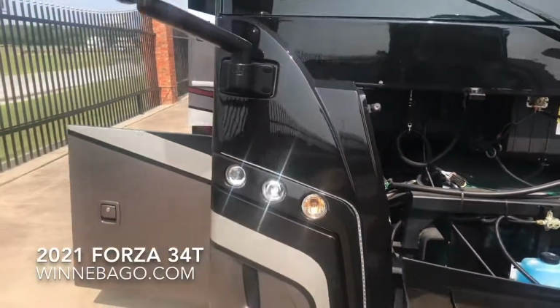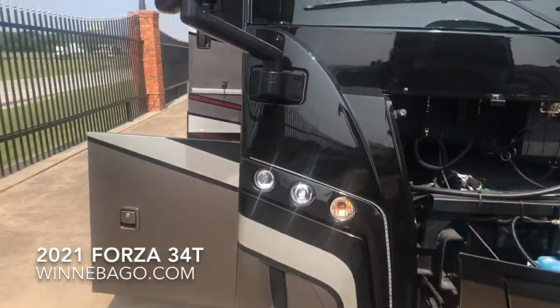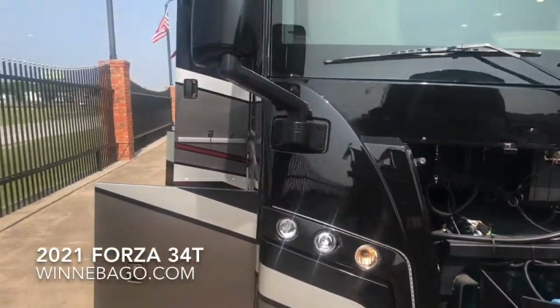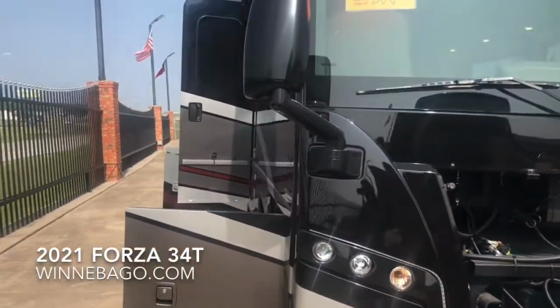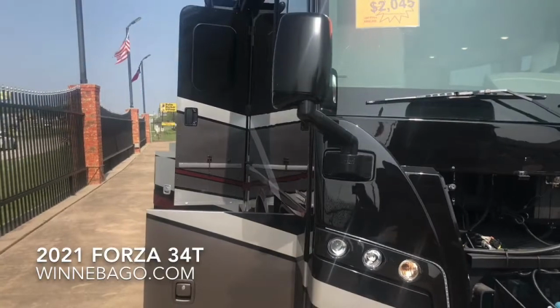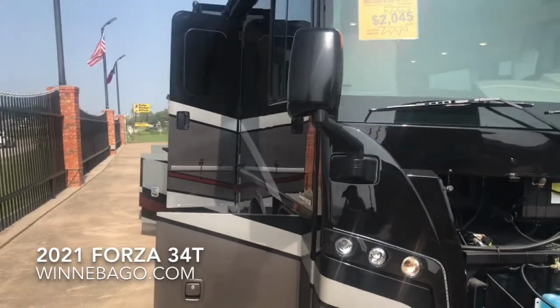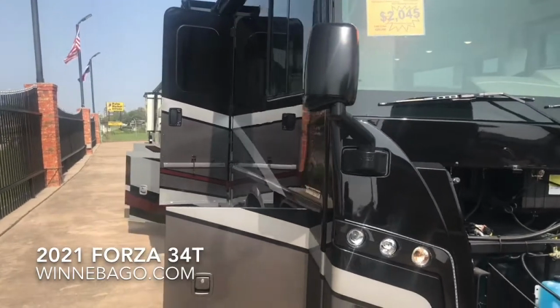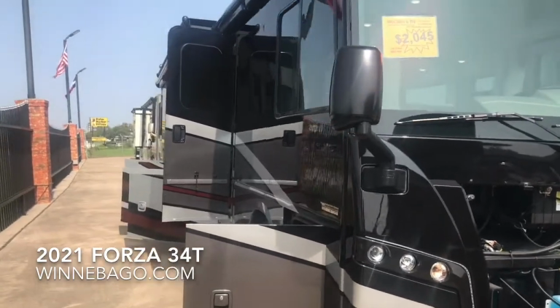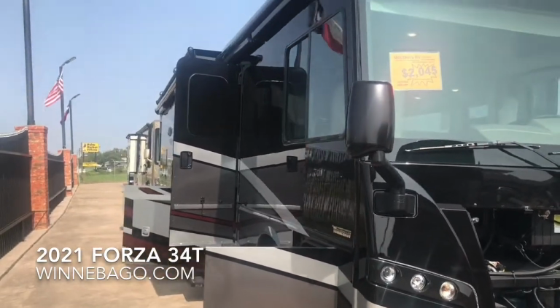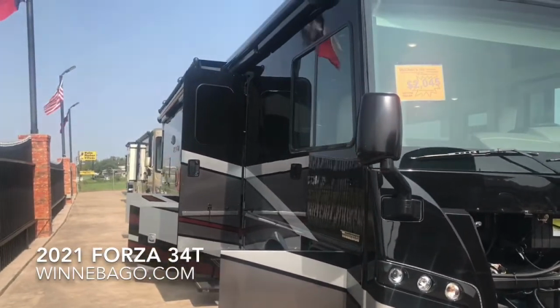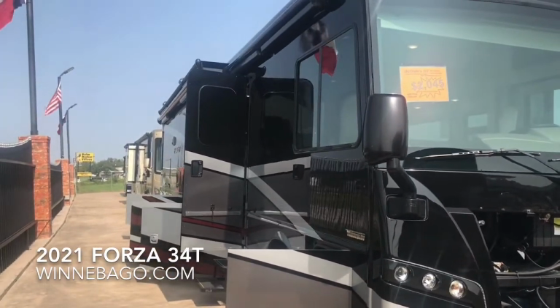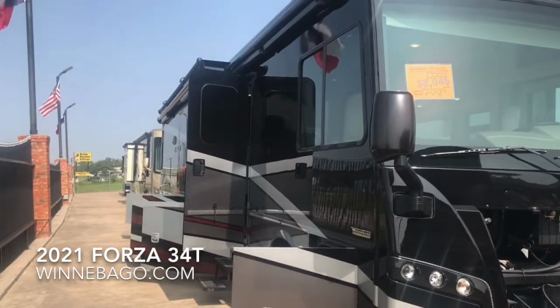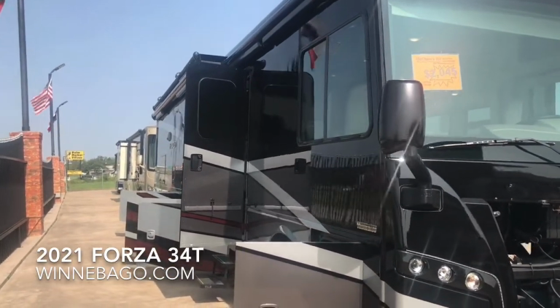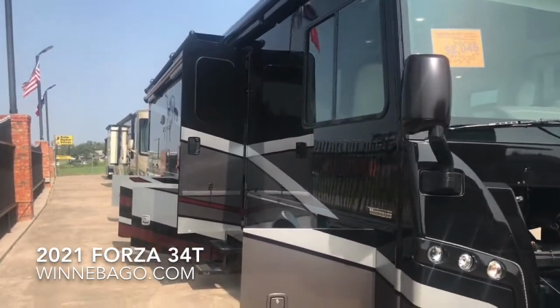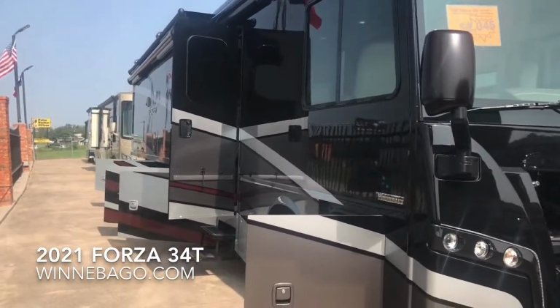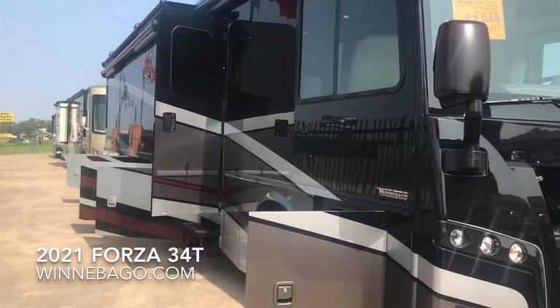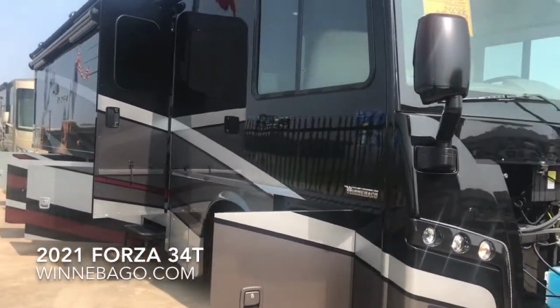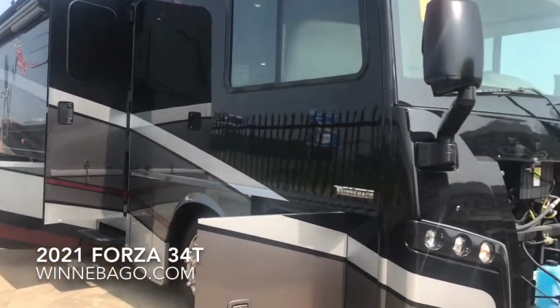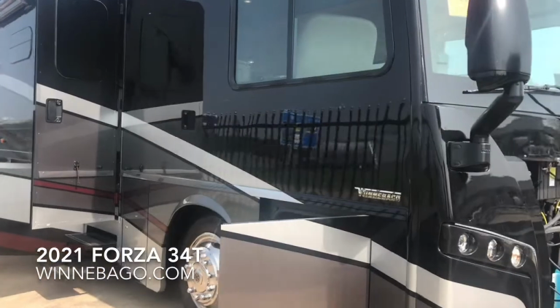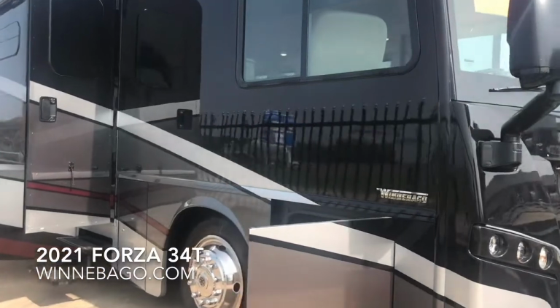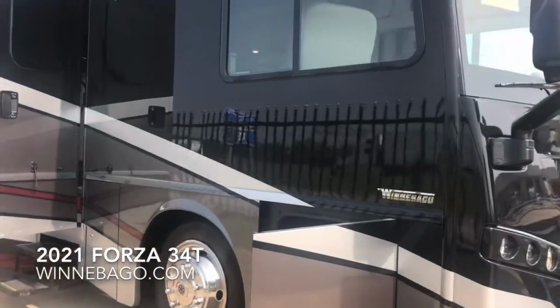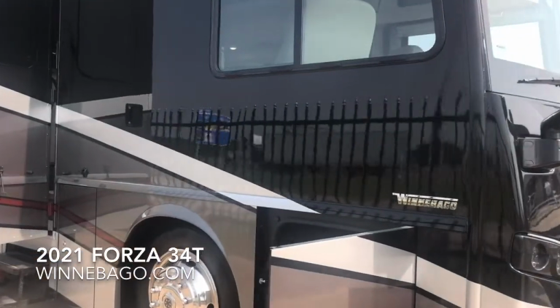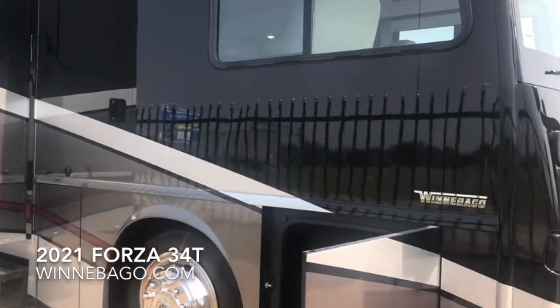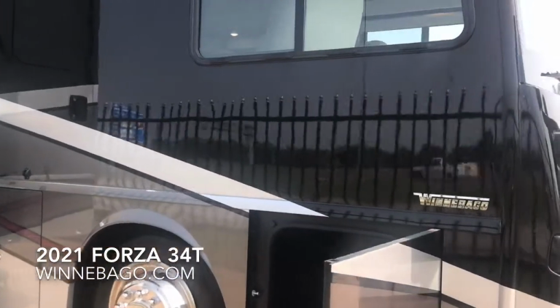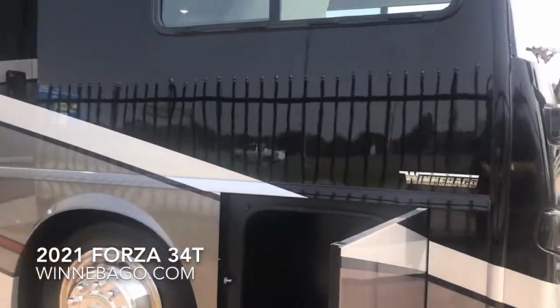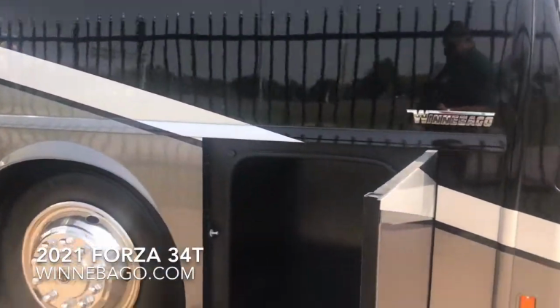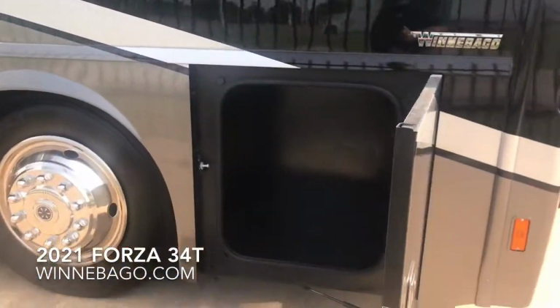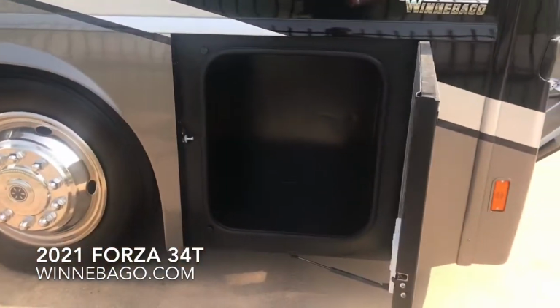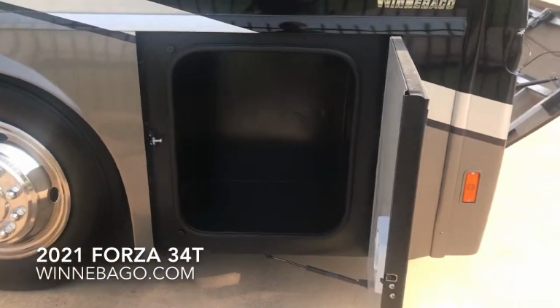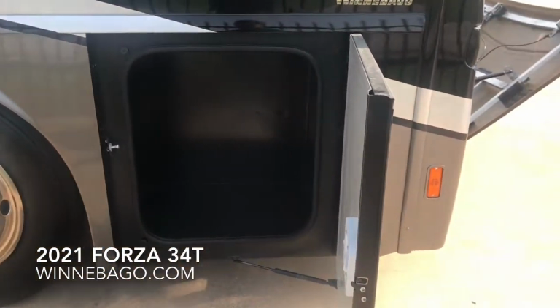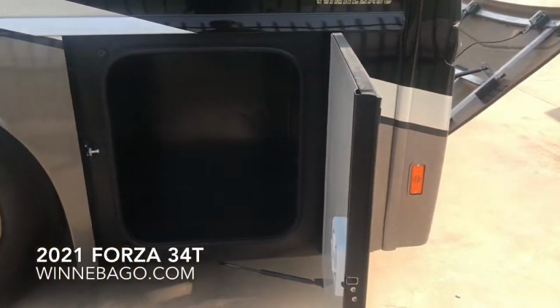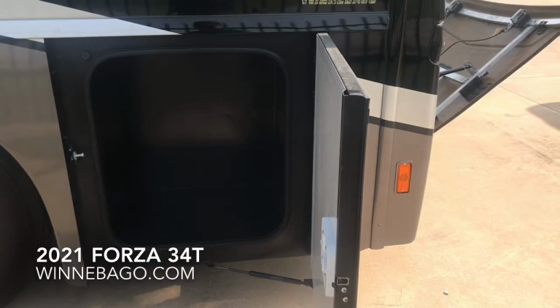There are many standard features on the Forza, including side-turn cameras in the mirrors and electric awnings. The 34T has two awnings, since it has a slide on the activity side.